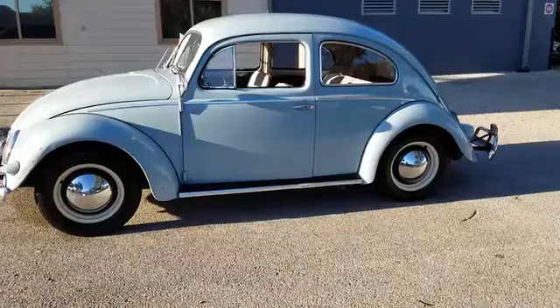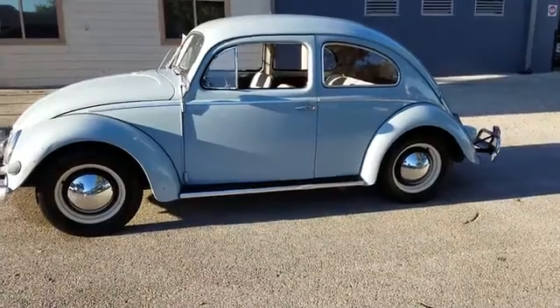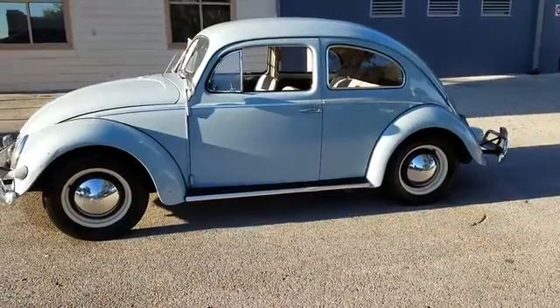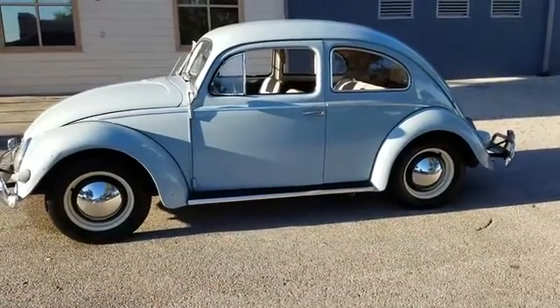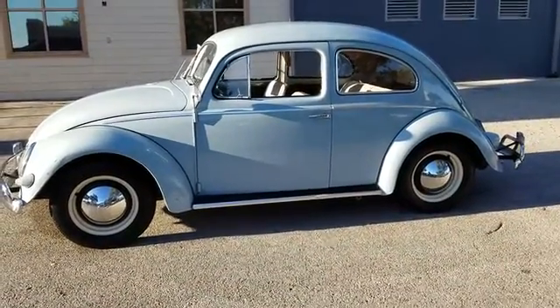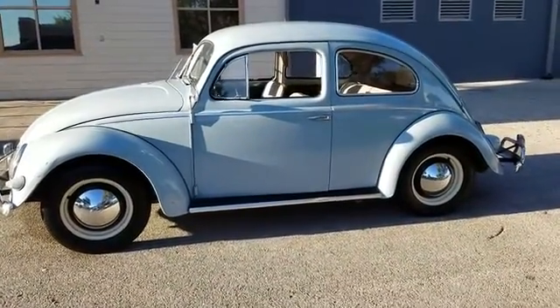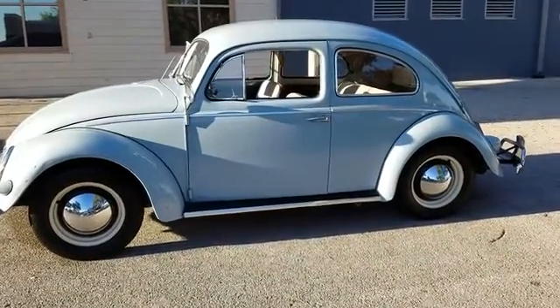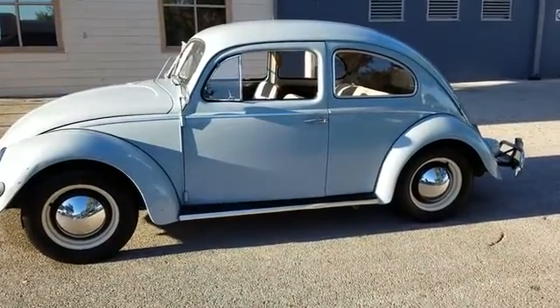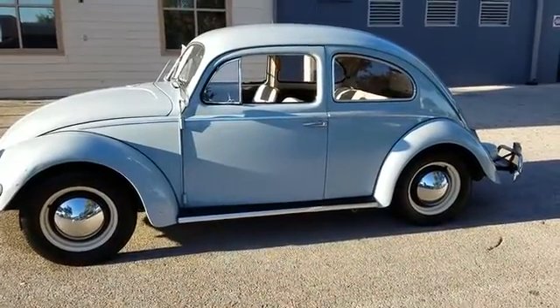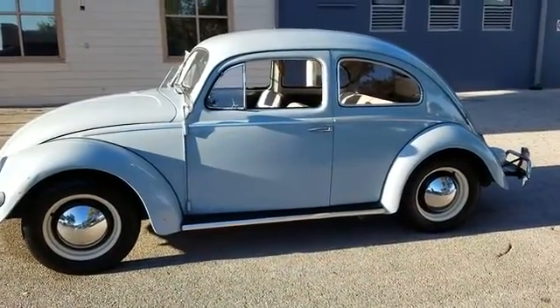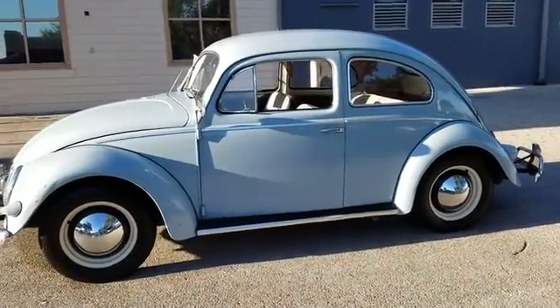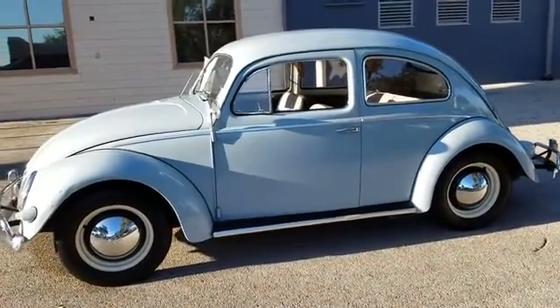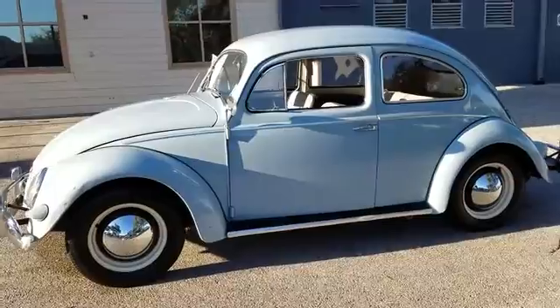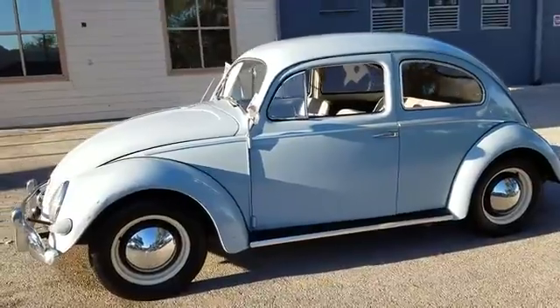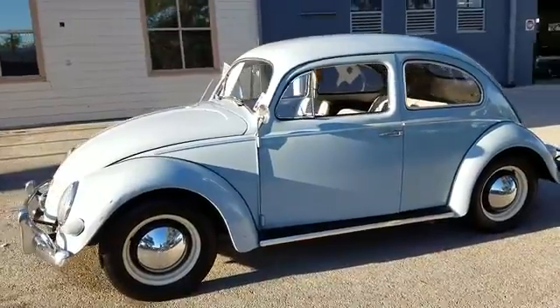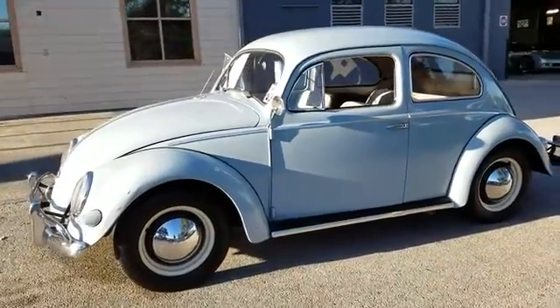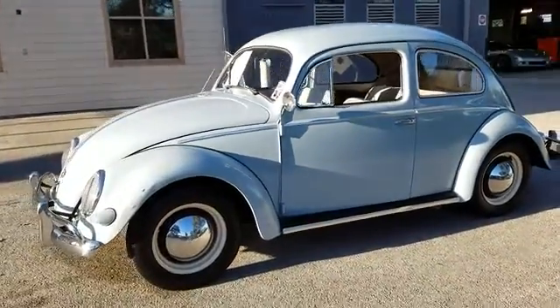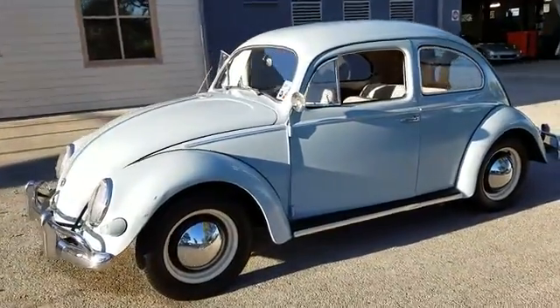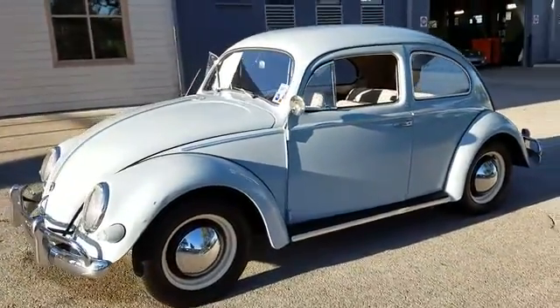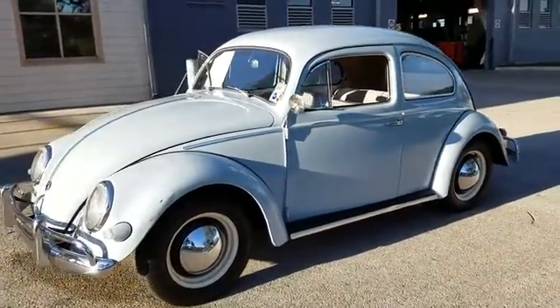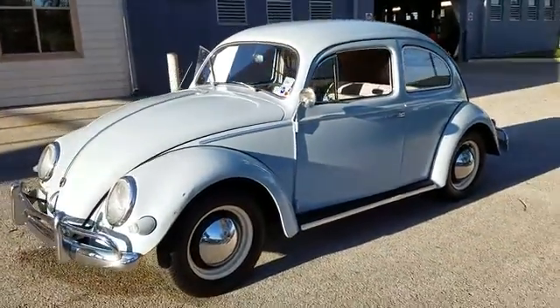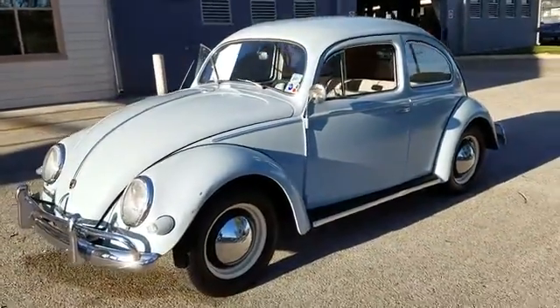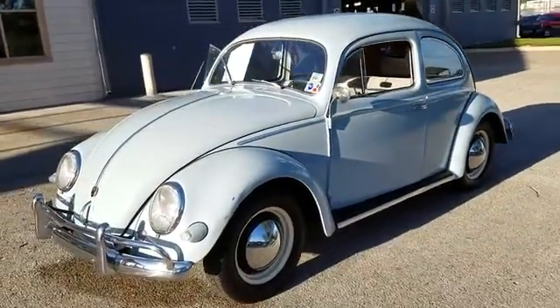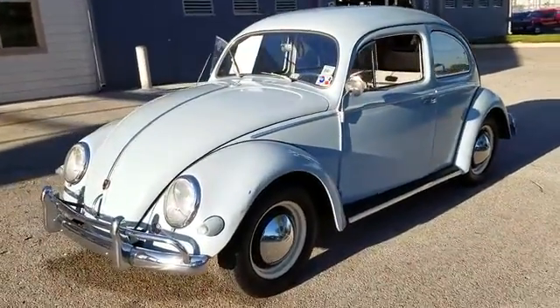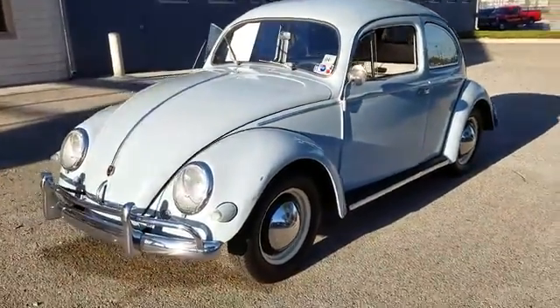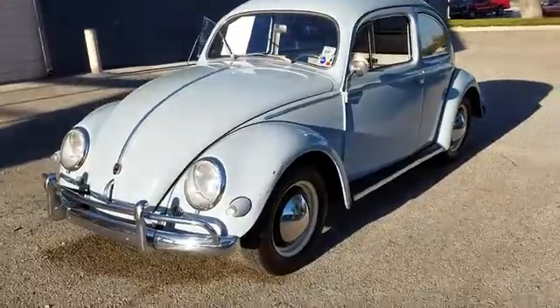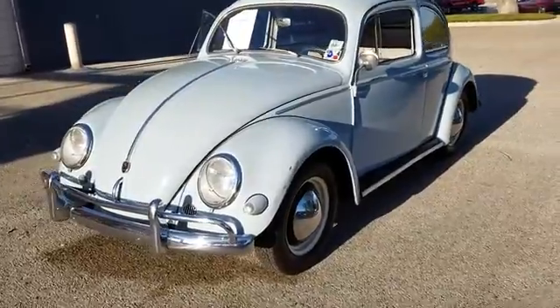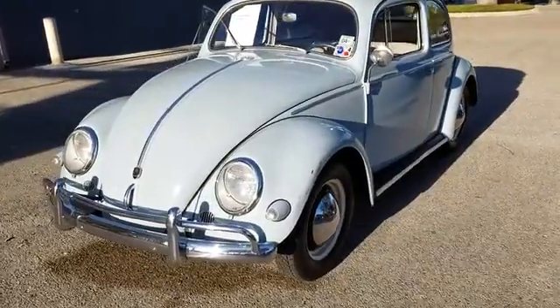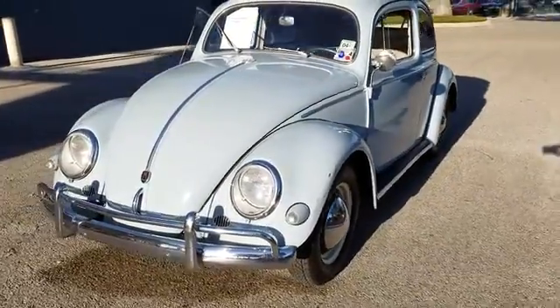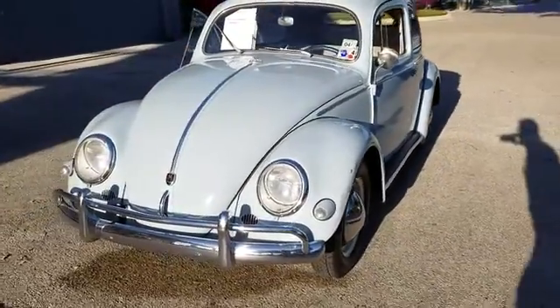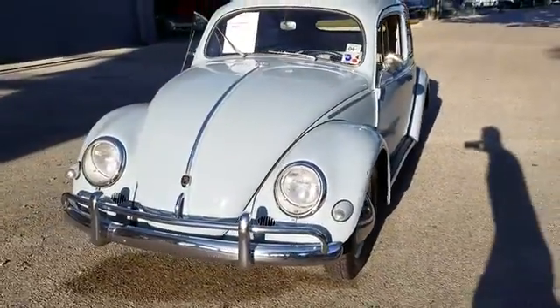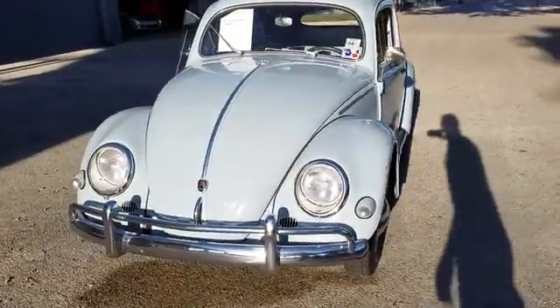Hi Matty, Jerry Daniel, Jordan Motor Cars. I'd left you a message earlier today. You sent an inquiry in on our '56 Volkswagen Beetle. Wanted to shoot a video for you, introducing both myself and the car to you.